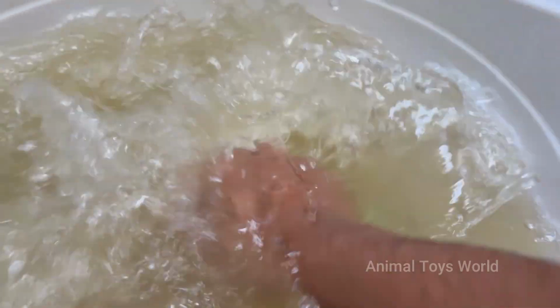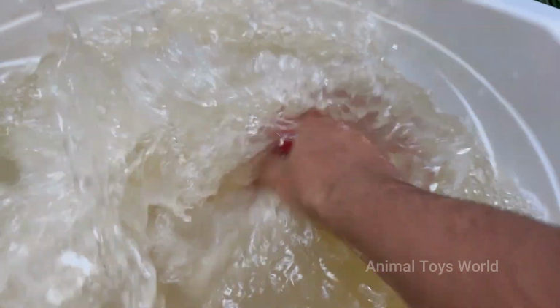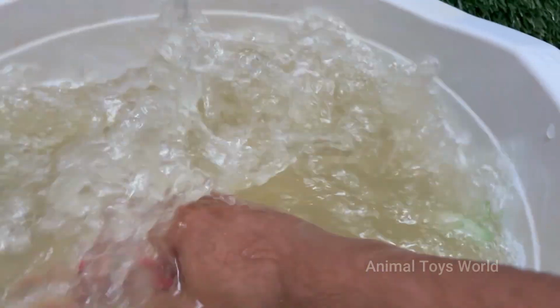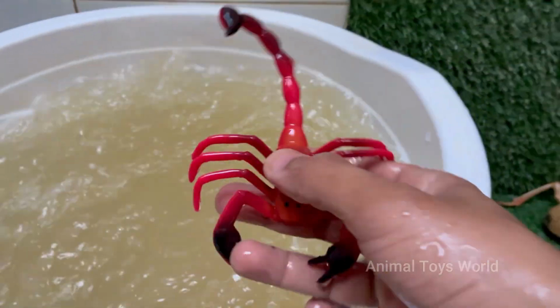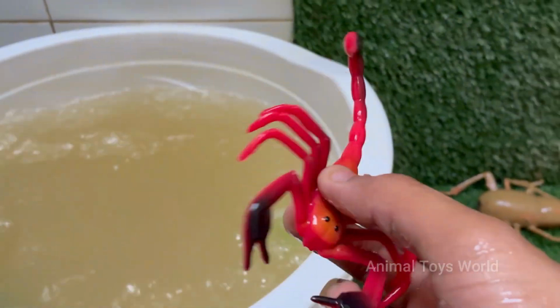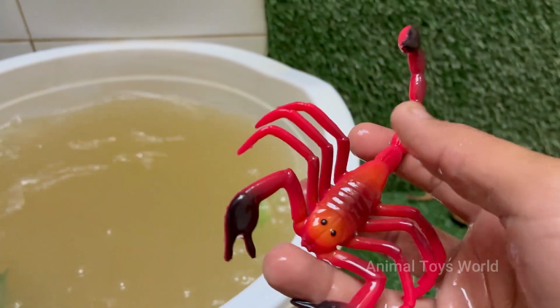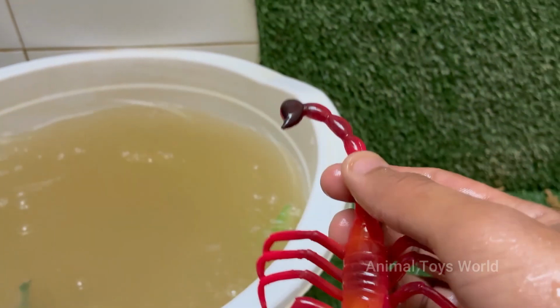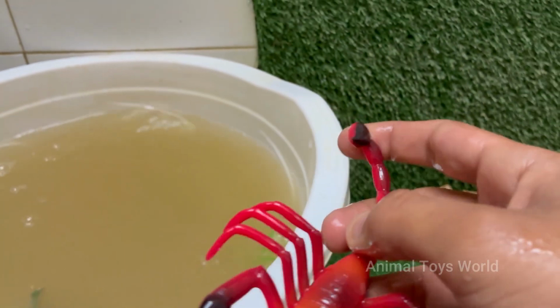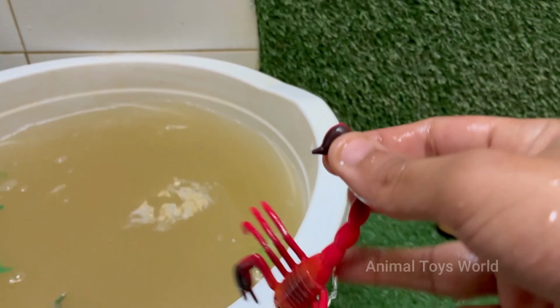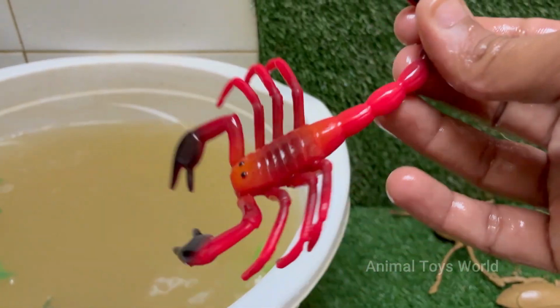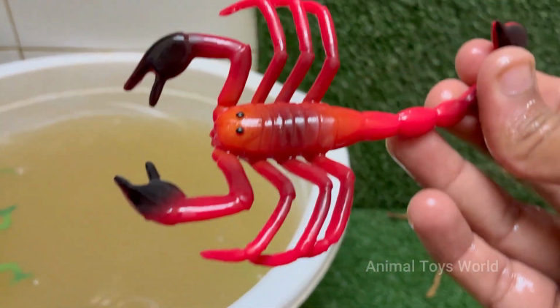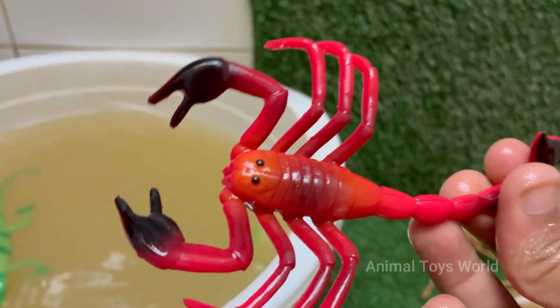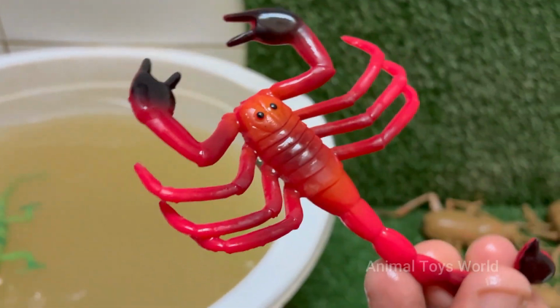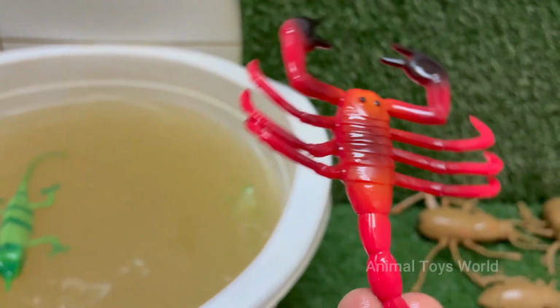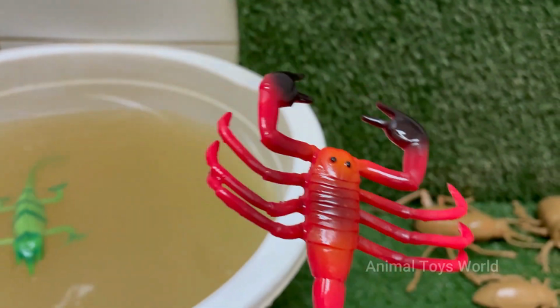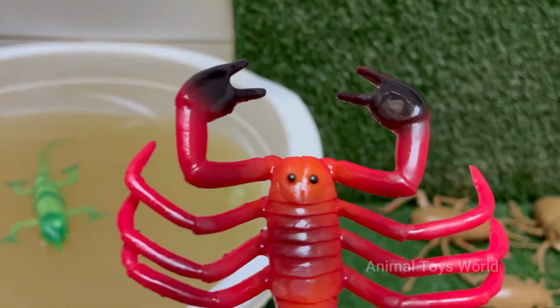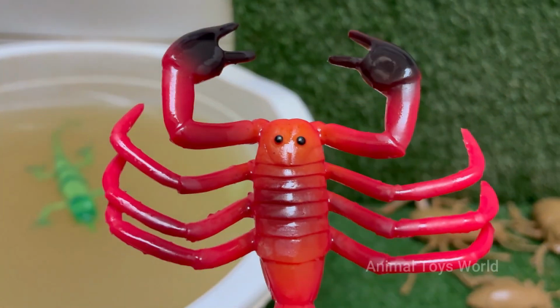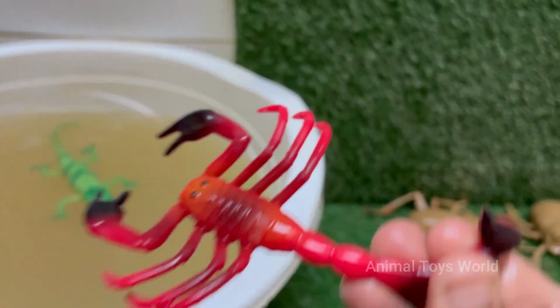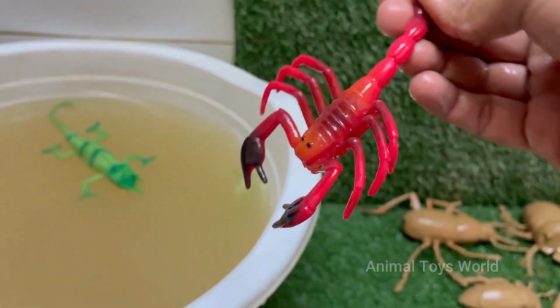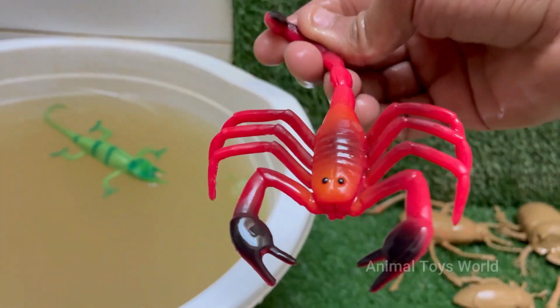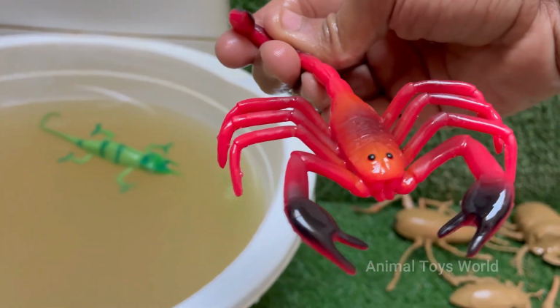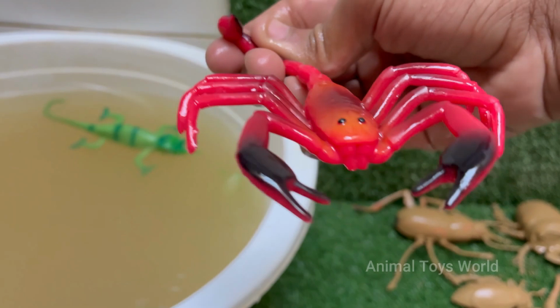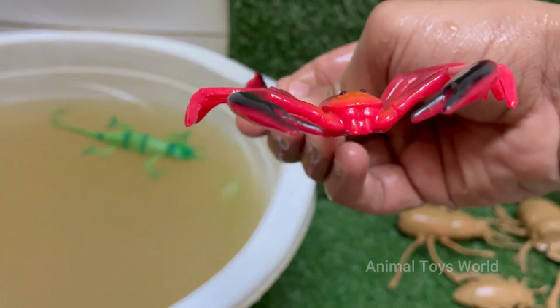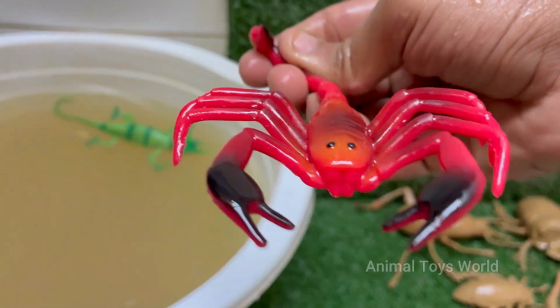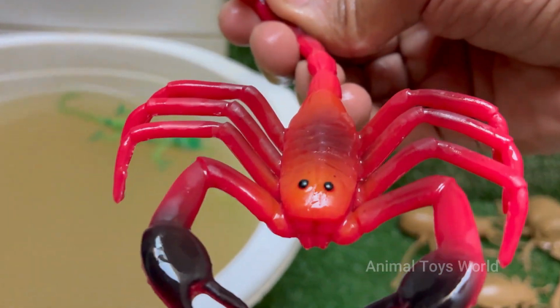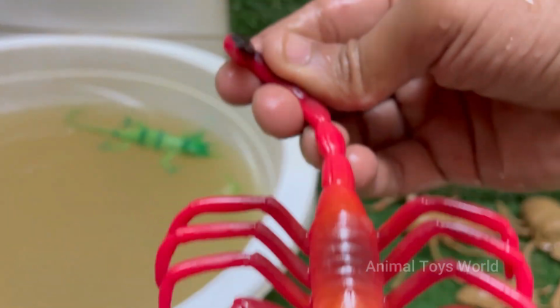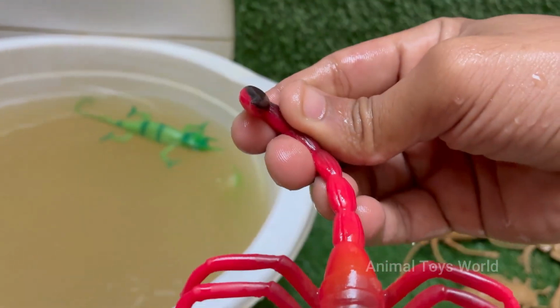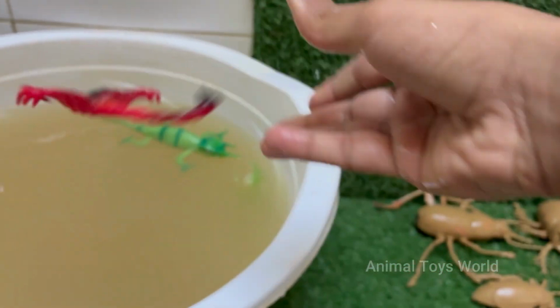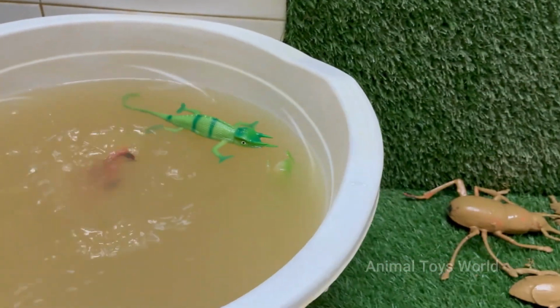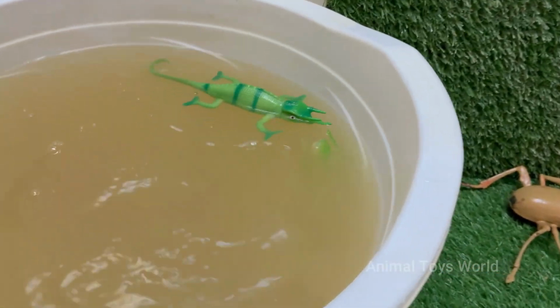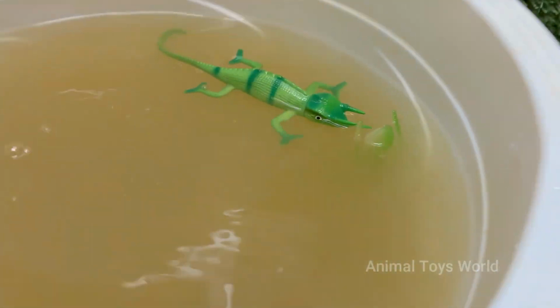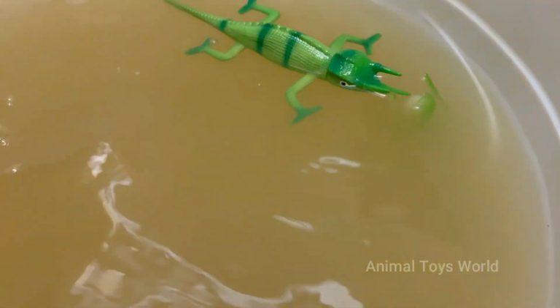Scorpion venom is being studied for cancer treatments, pain relief, and brain tumor detection. Scorpions have existed for over 430 million years, even before dinosaurs. They have eight legs, claws, and pincers.